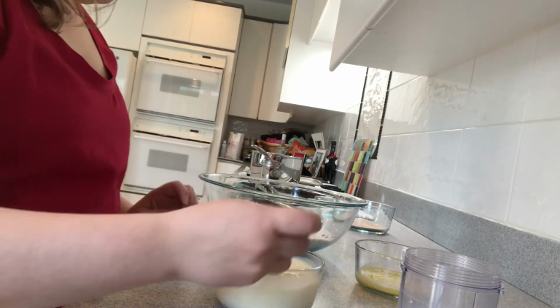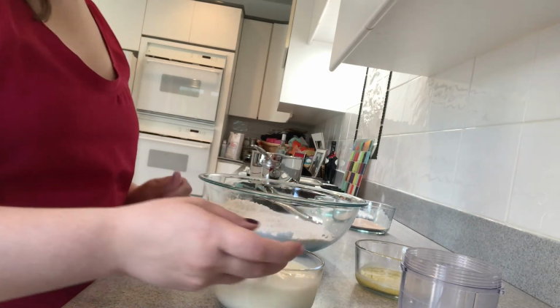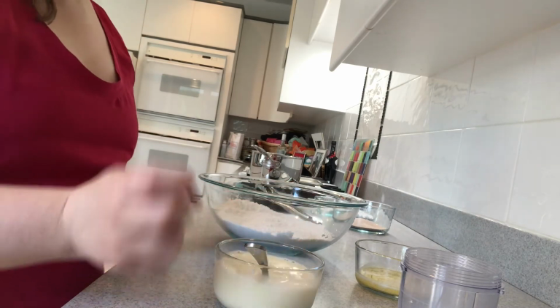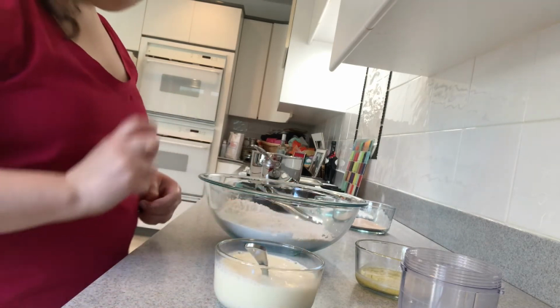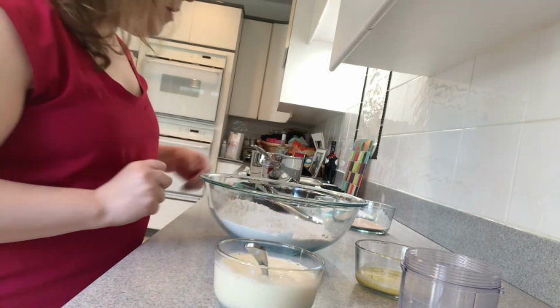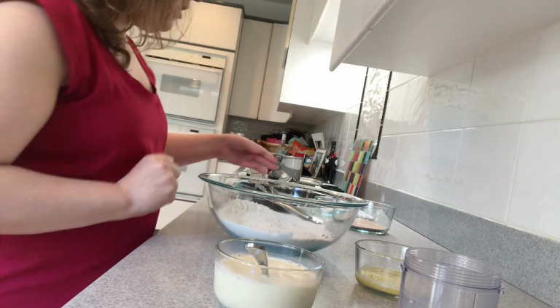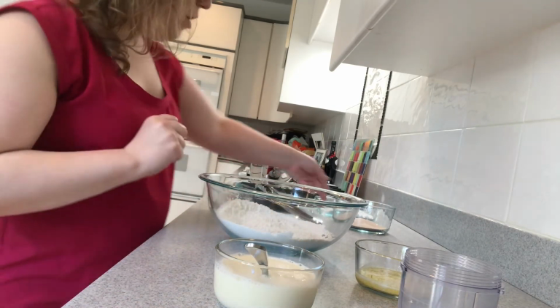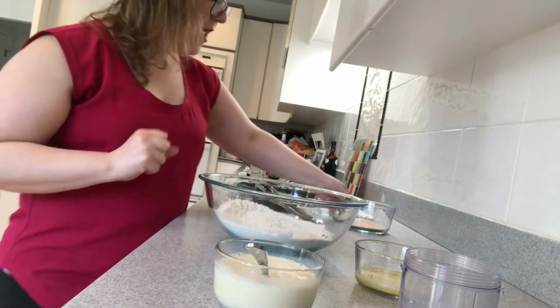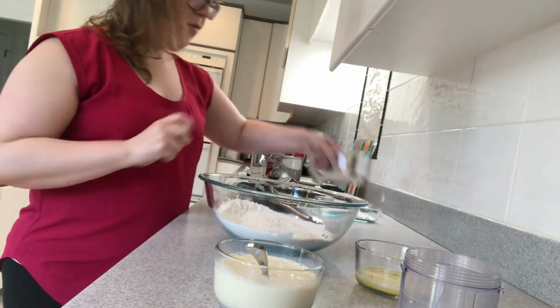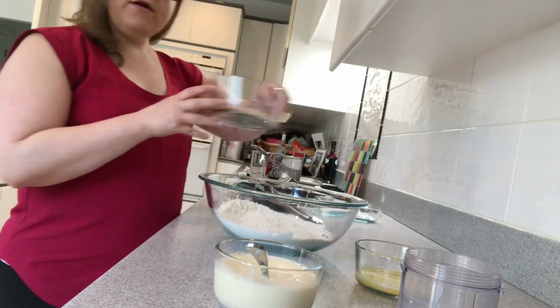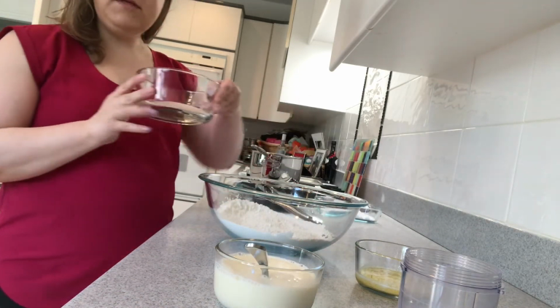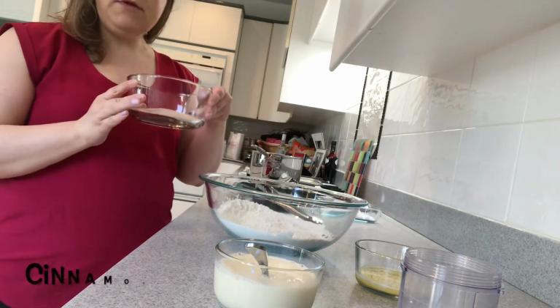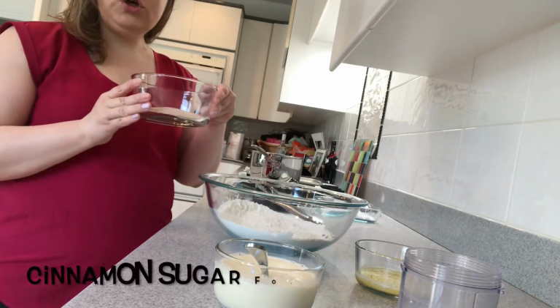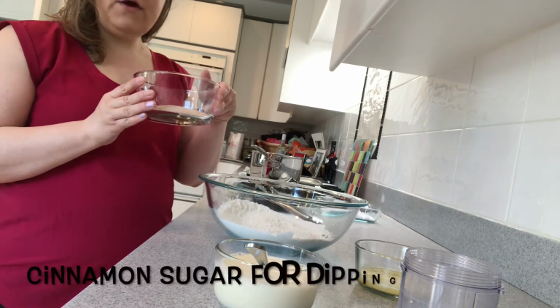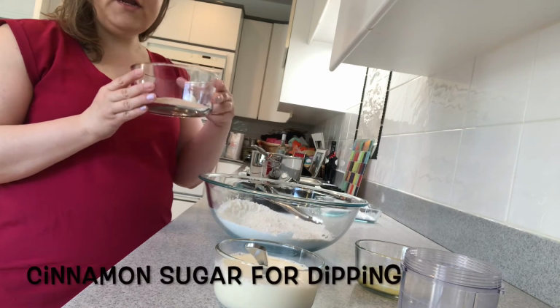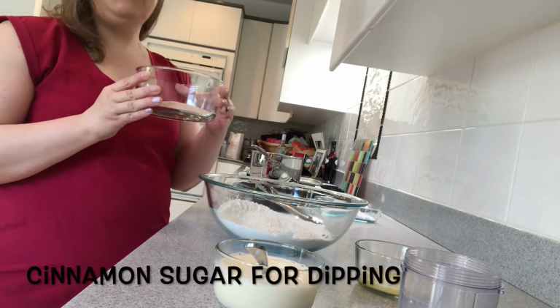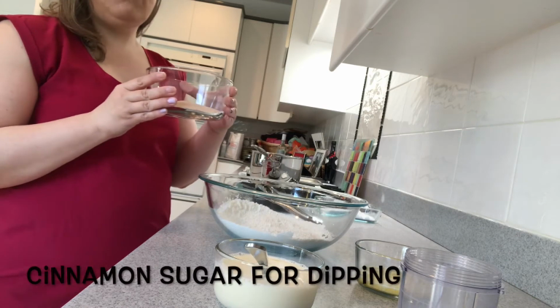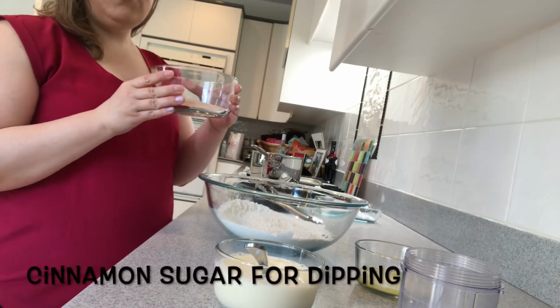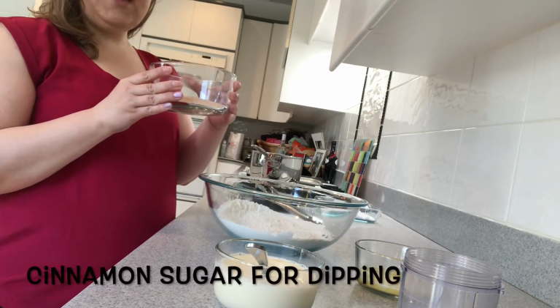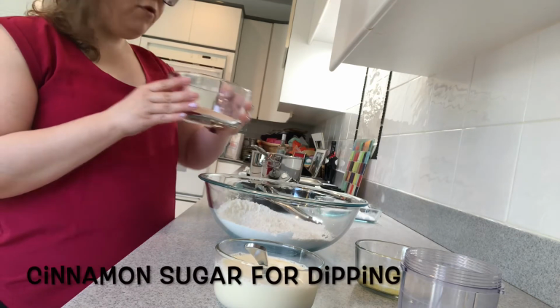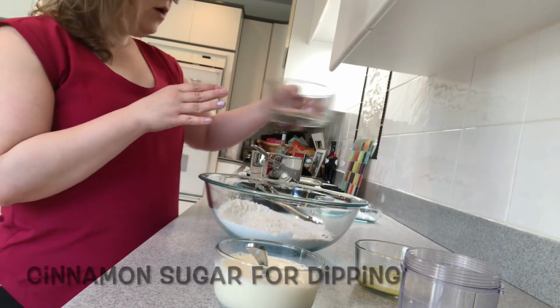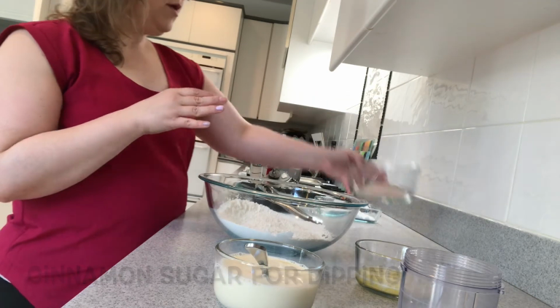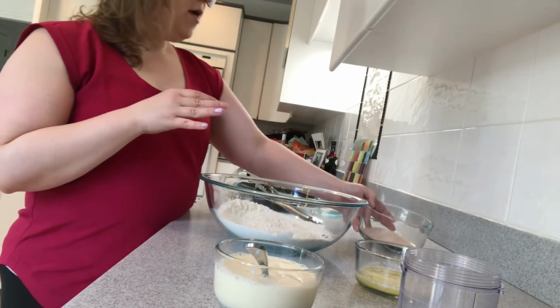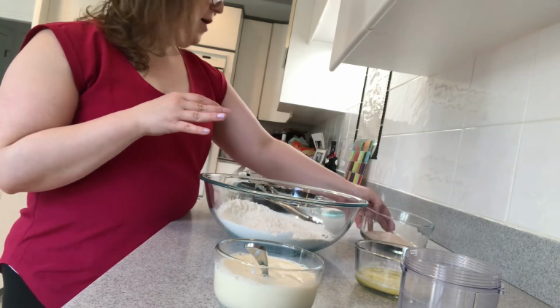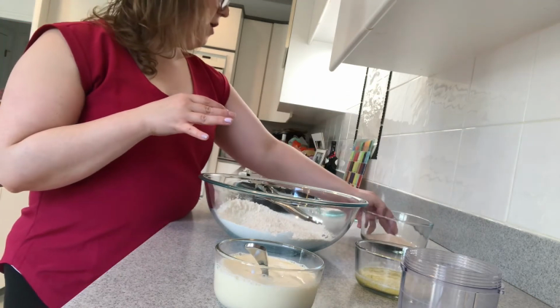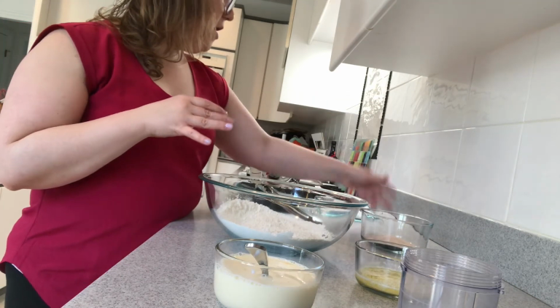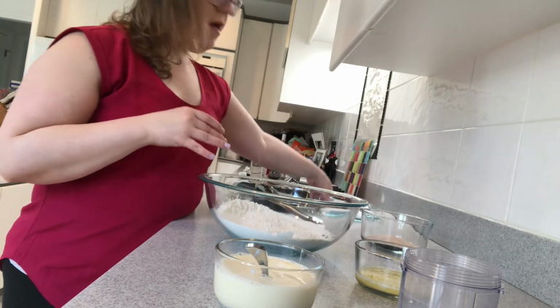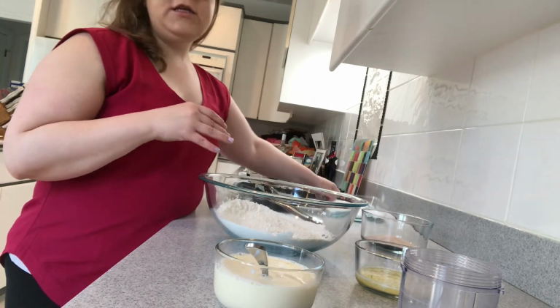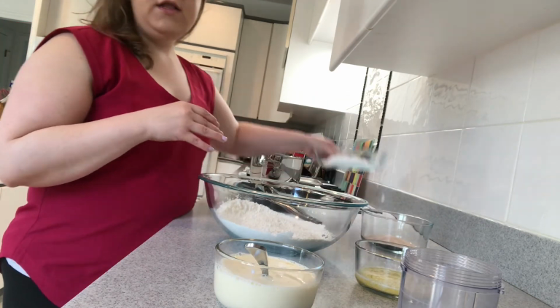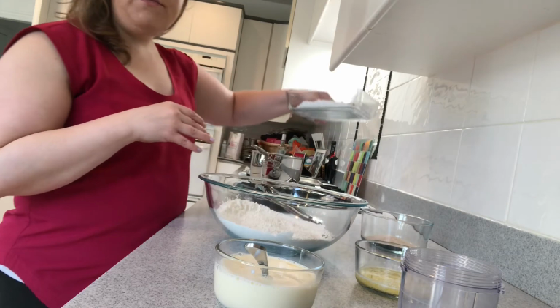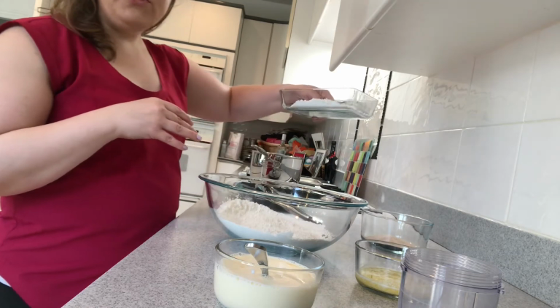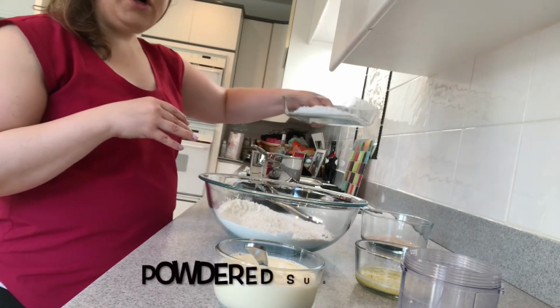While you're waiting for the oil to heat up, I have prepared some cinnamon sugar that we're going to dip the donut holes in afterwards, as well as some powdered sugar.